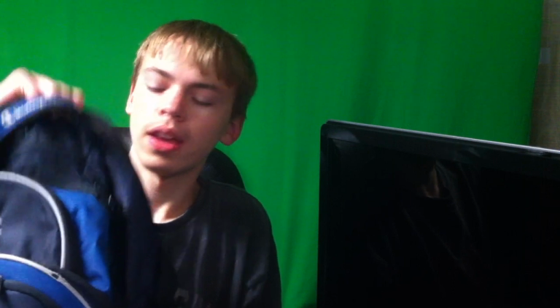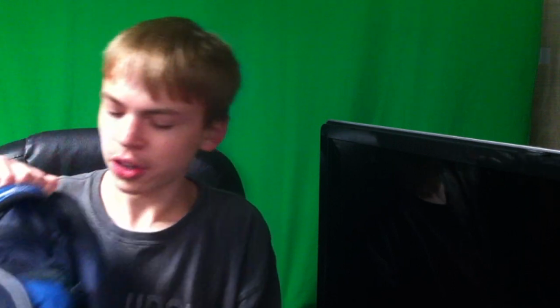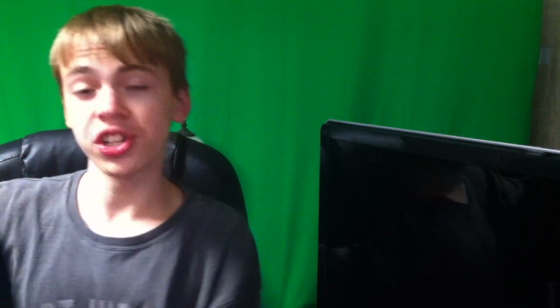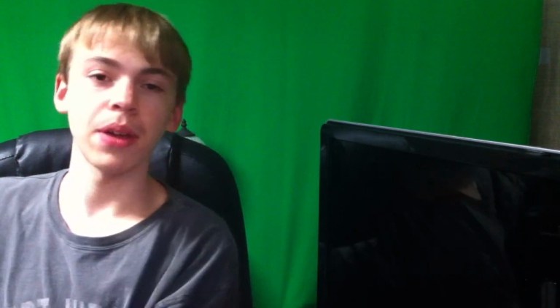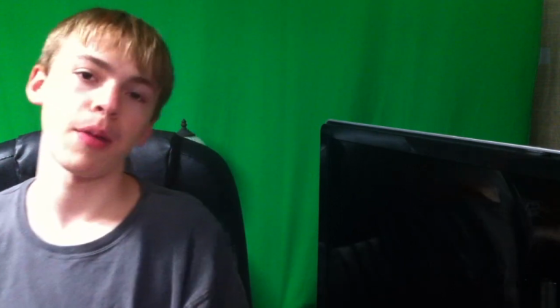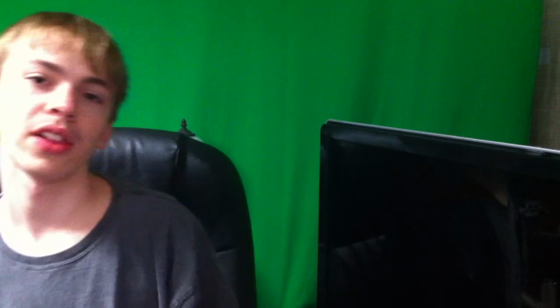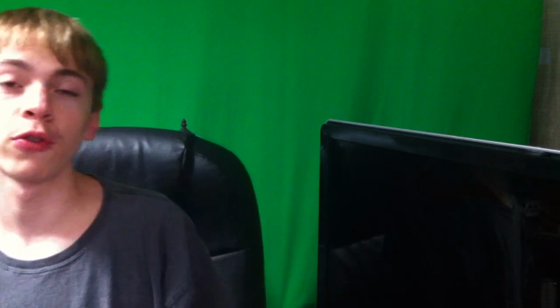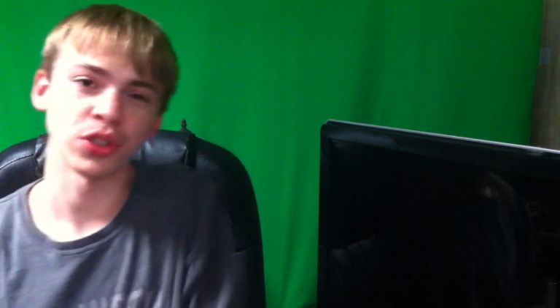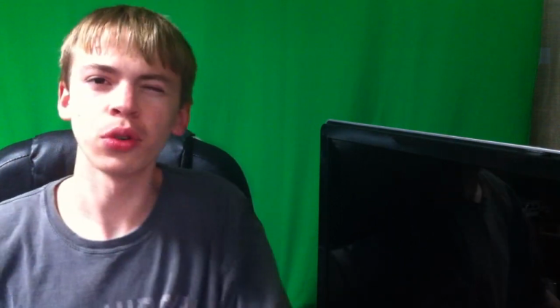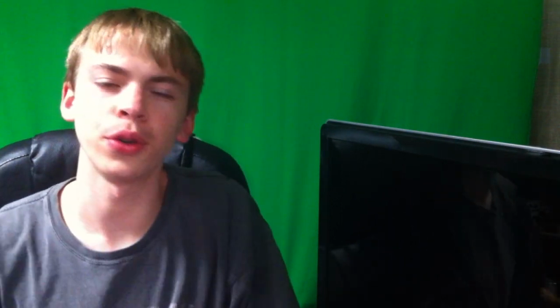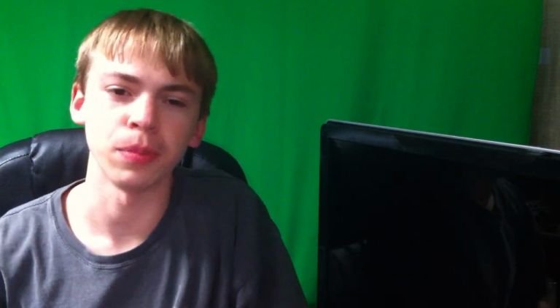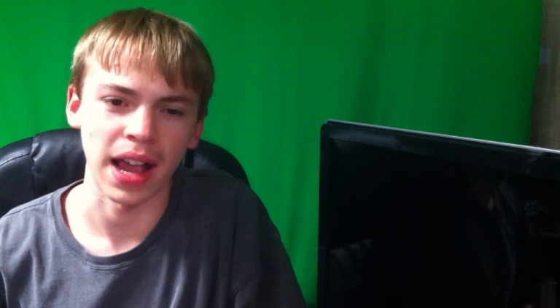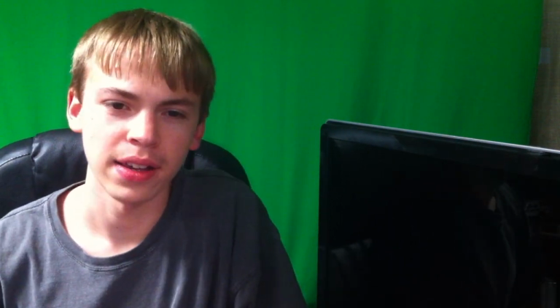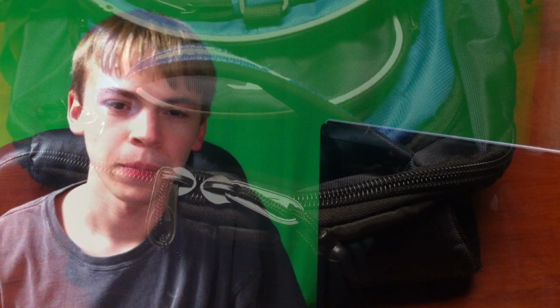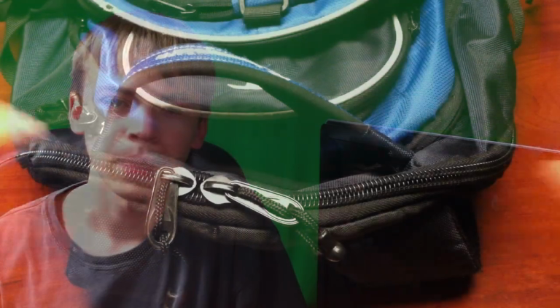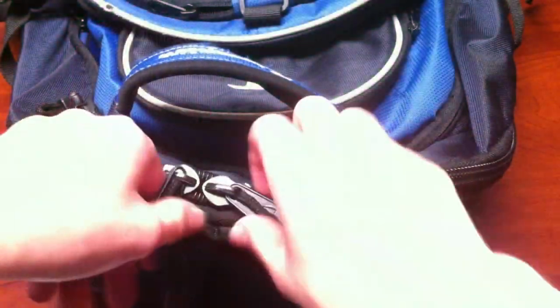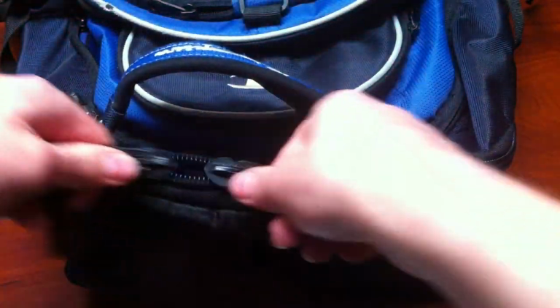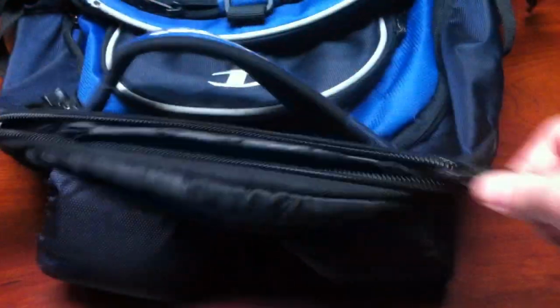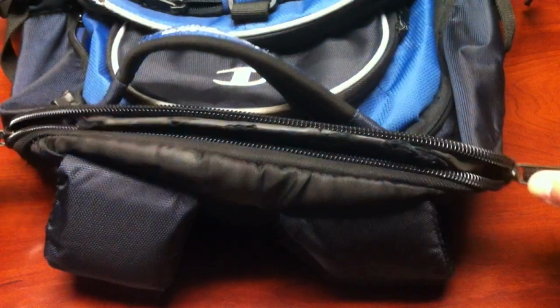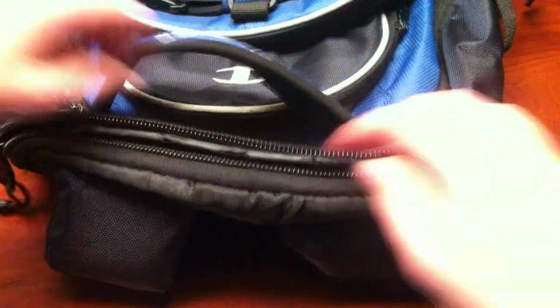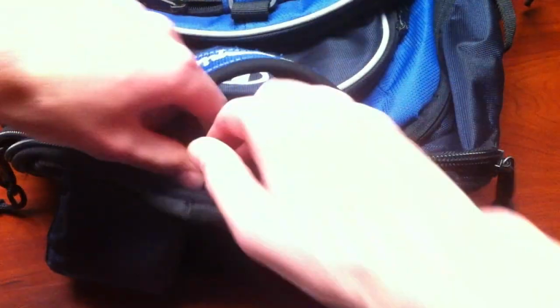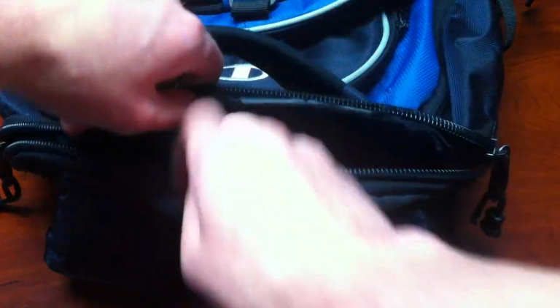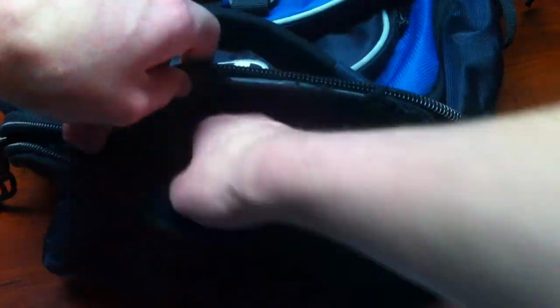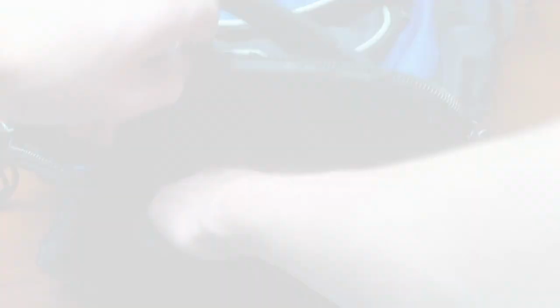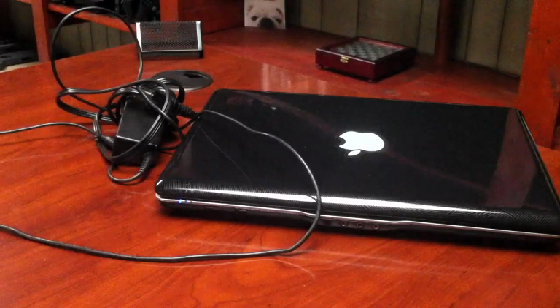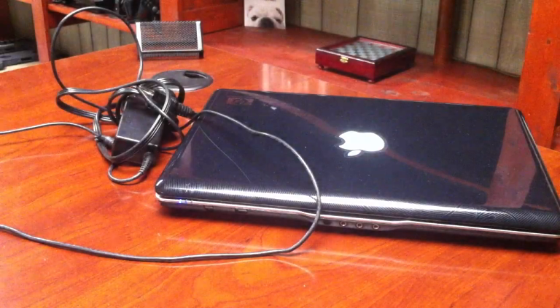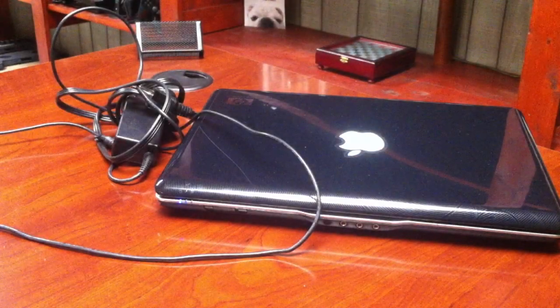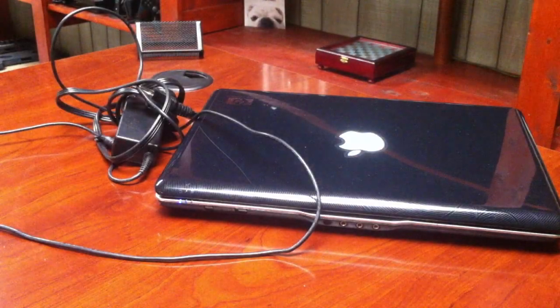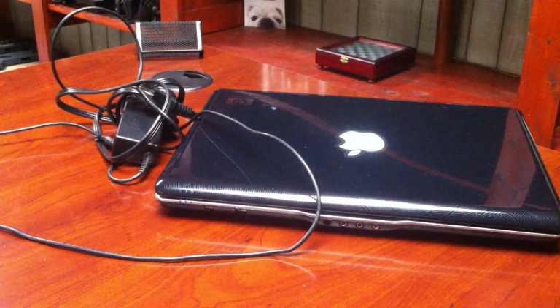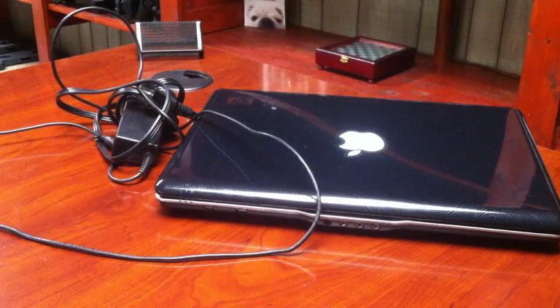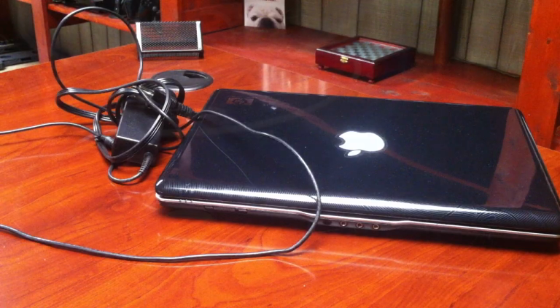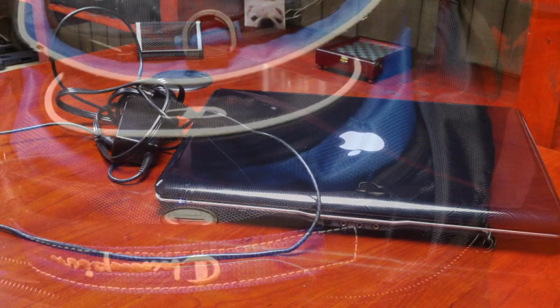It's an old Champion backpack left over from school a few years back. In the front pocket, I keep my laptop, charger, and sometimes odds and ends that I might need at a particular time.